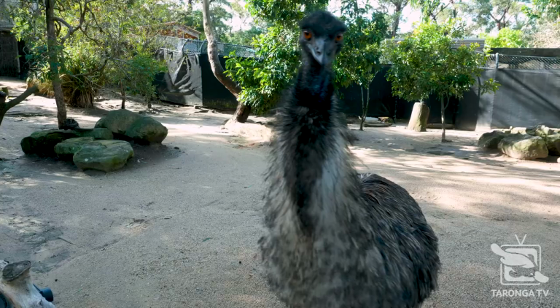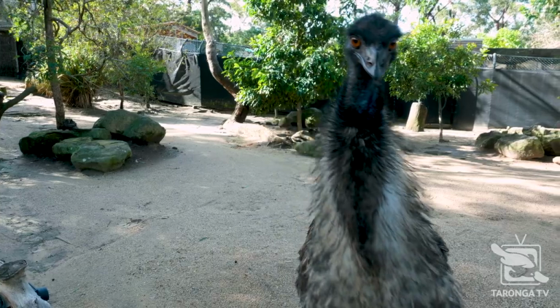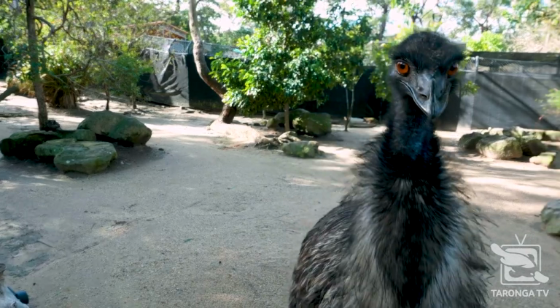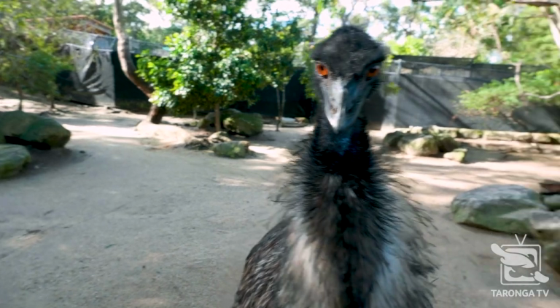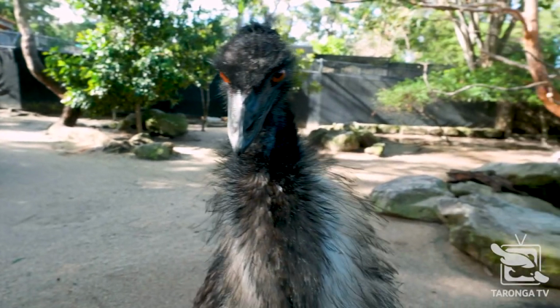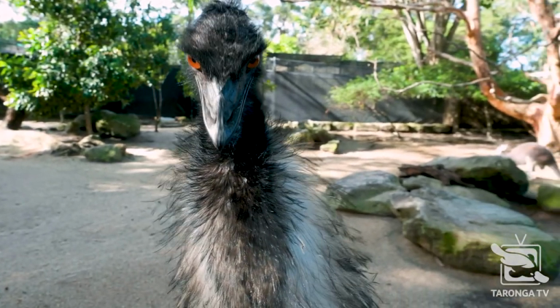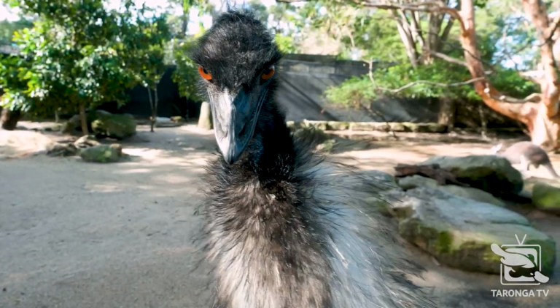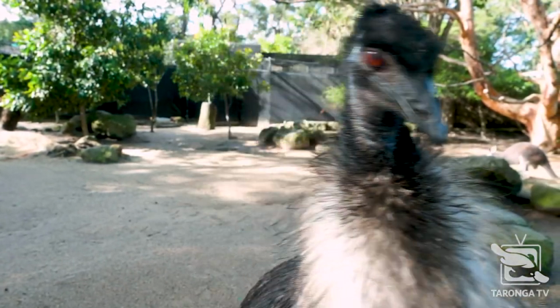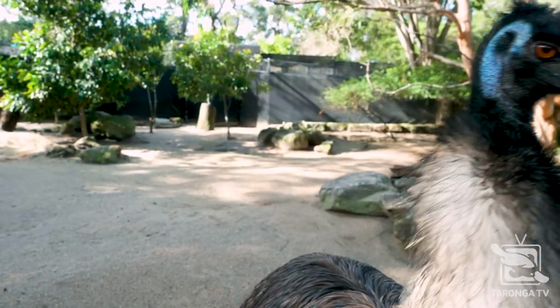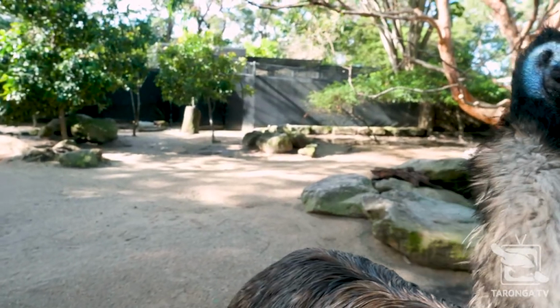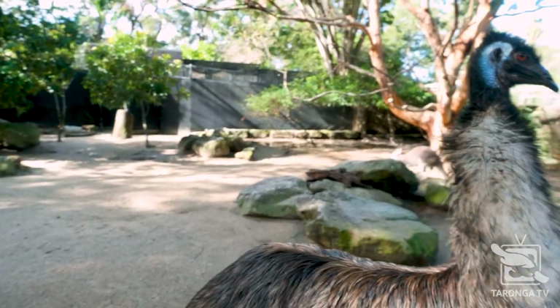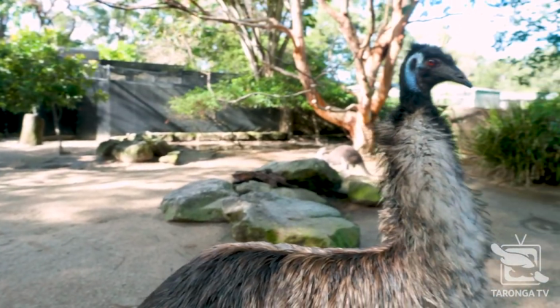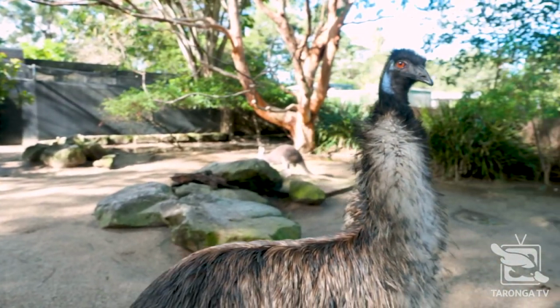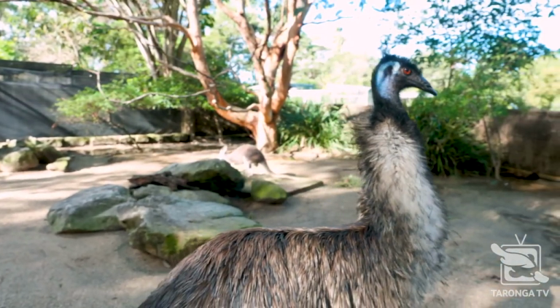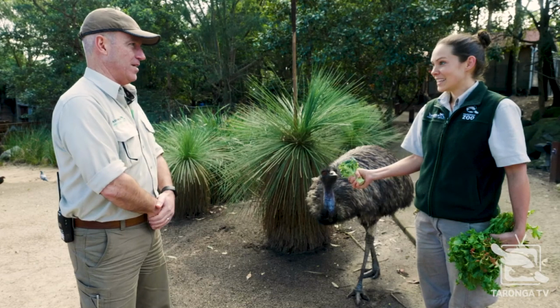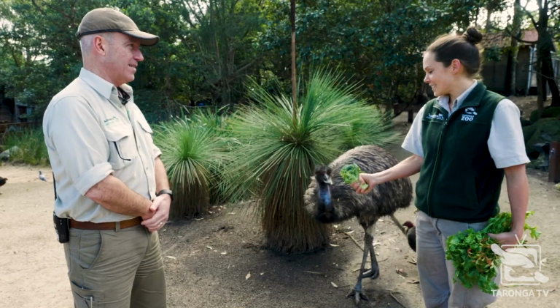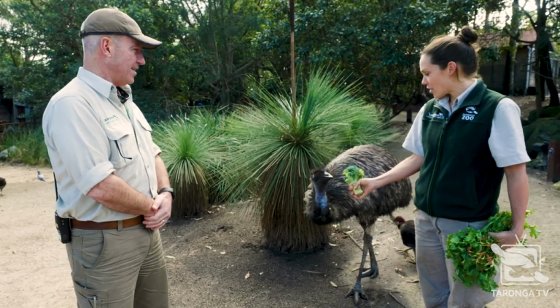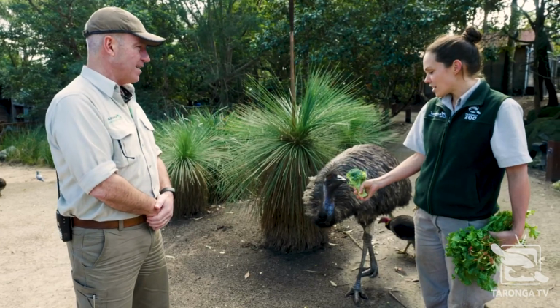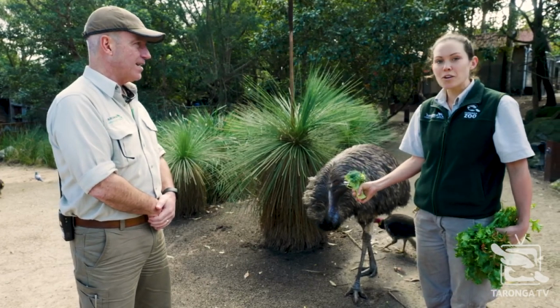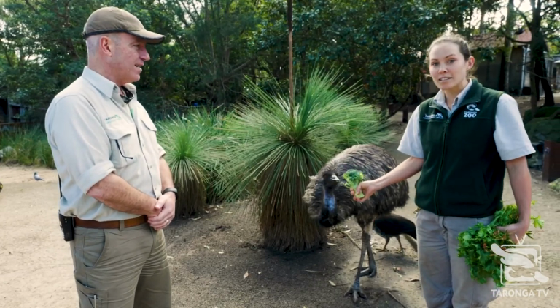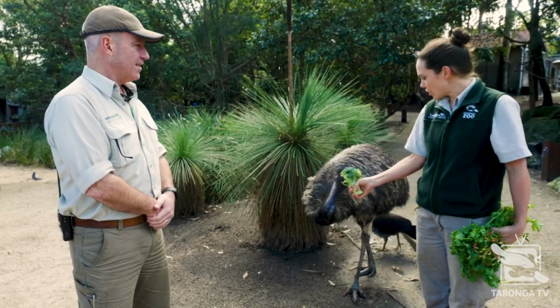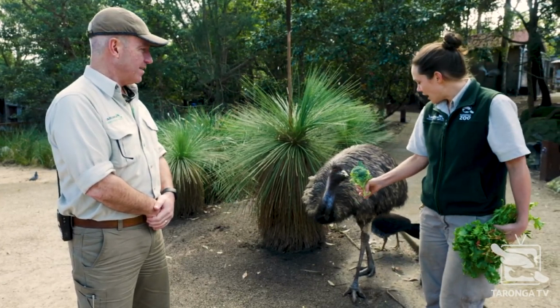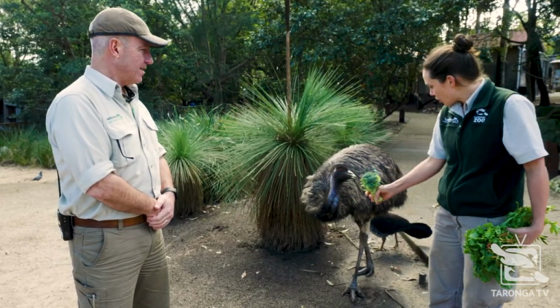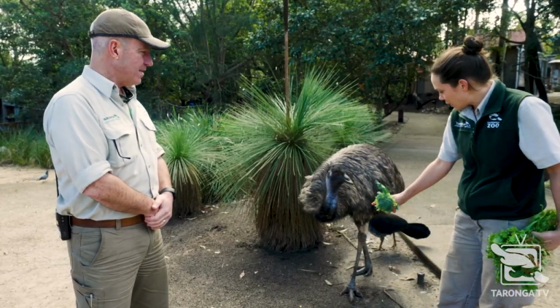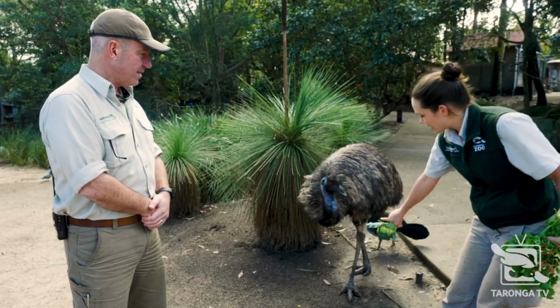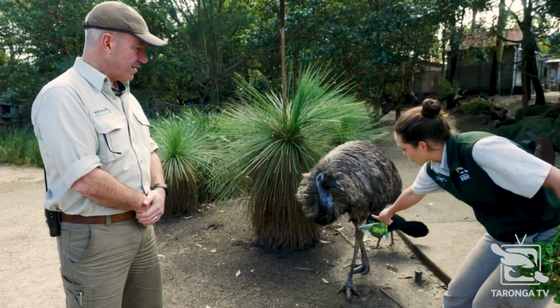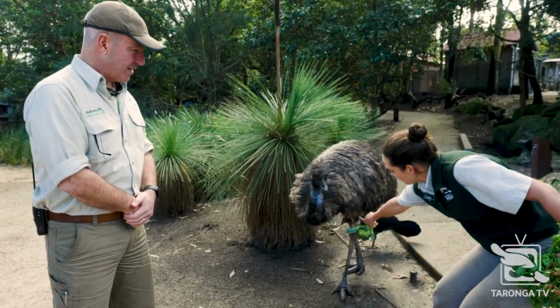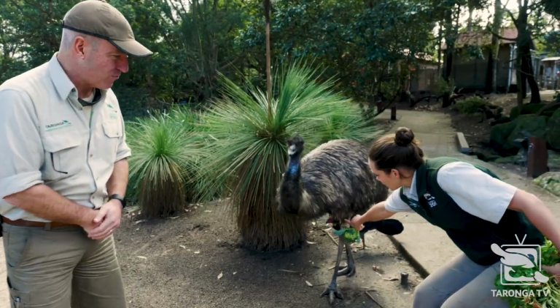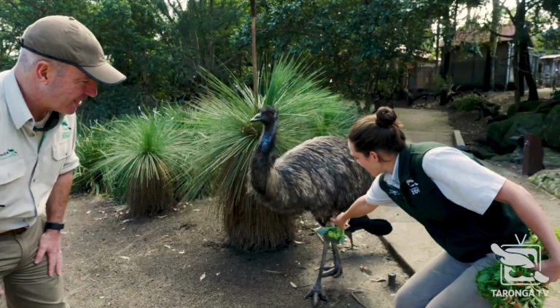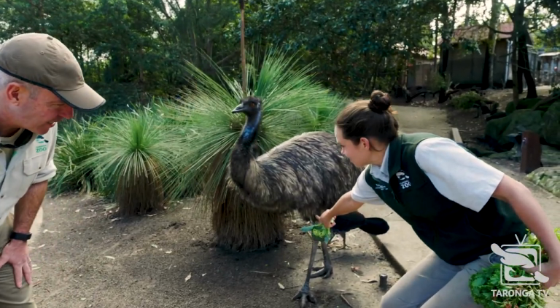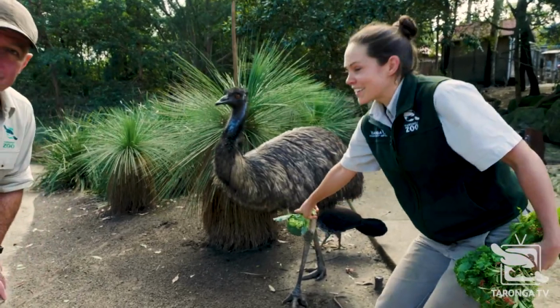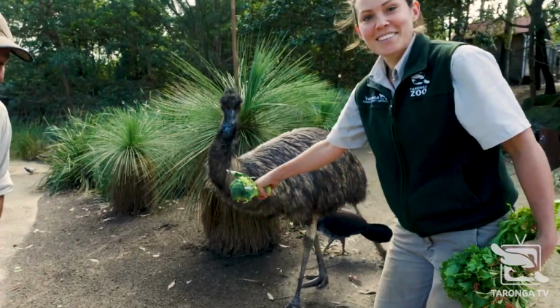They're related to ostriches and cassowaries and rheas — the second largest bird in the world, yes? Yes. They're a ratite, so they're a flightless bird. Hopefully you'll be able to see his little wing just under there. That is really interesting.